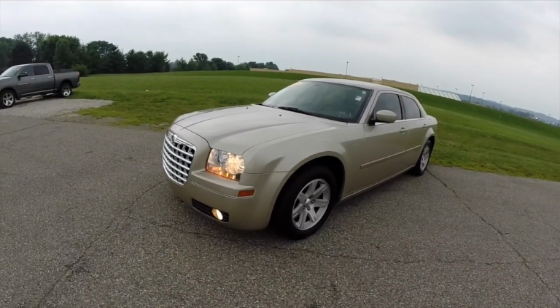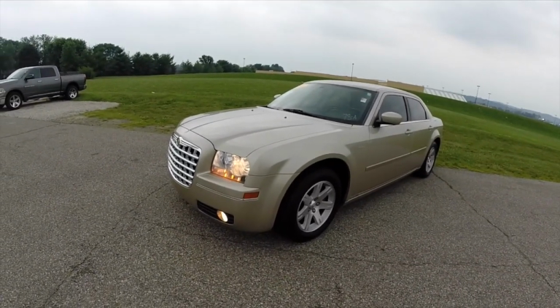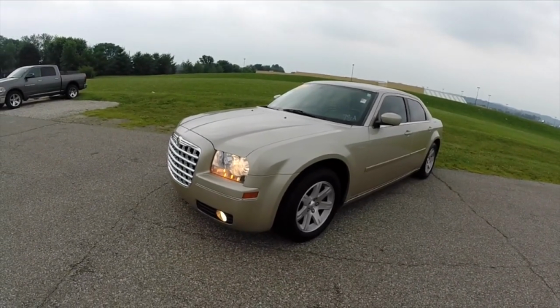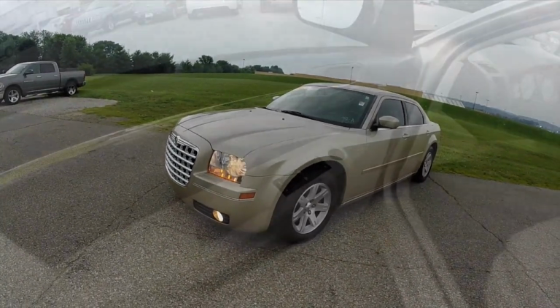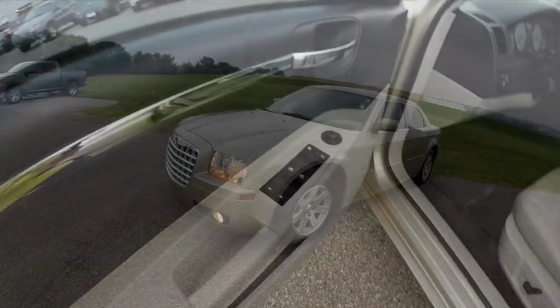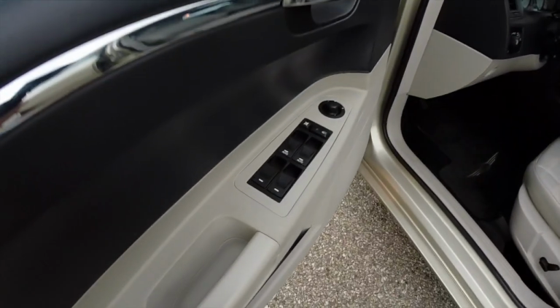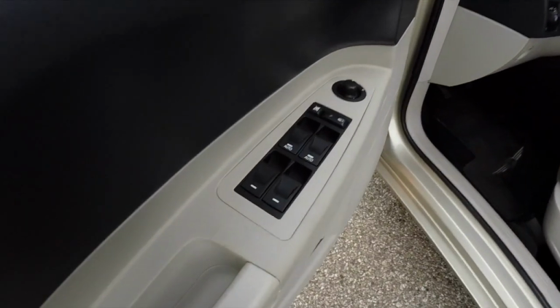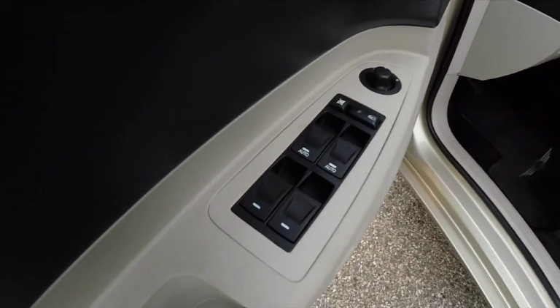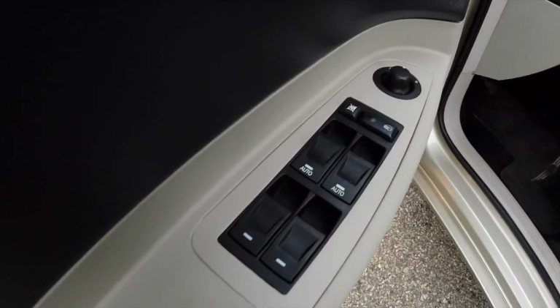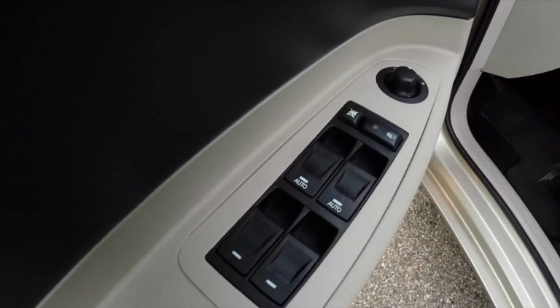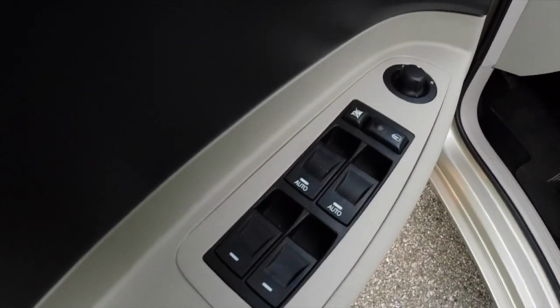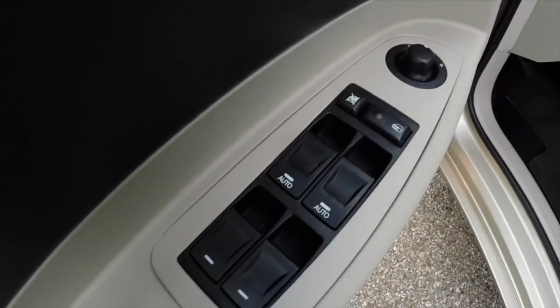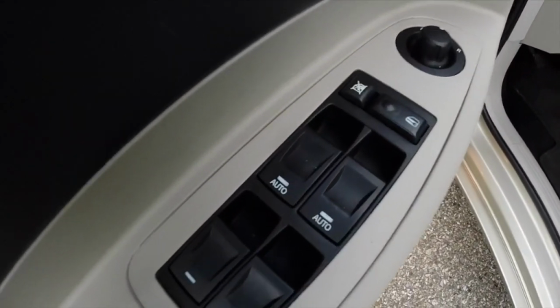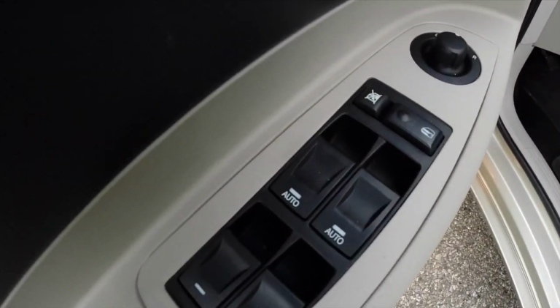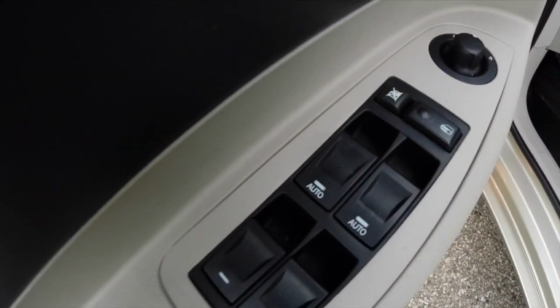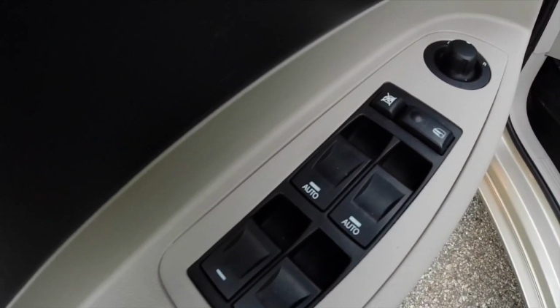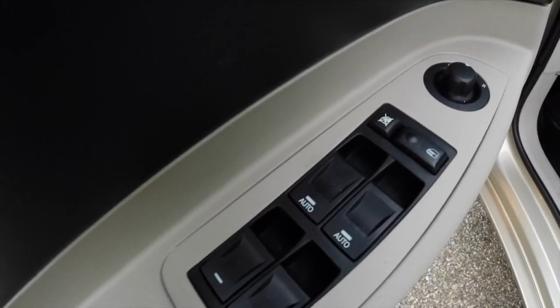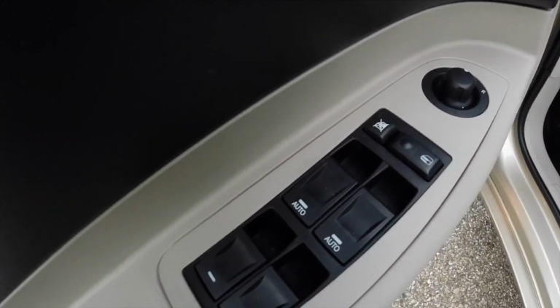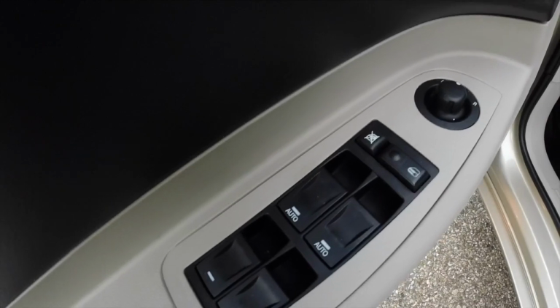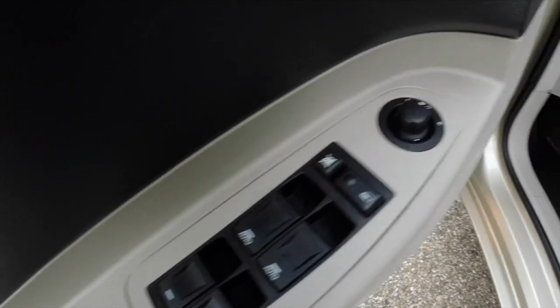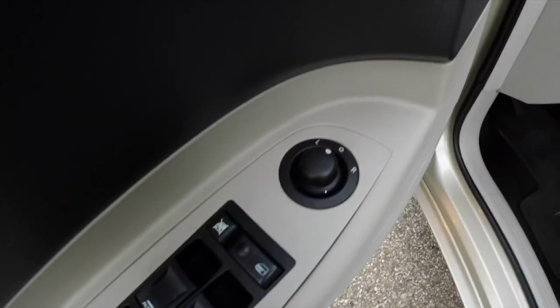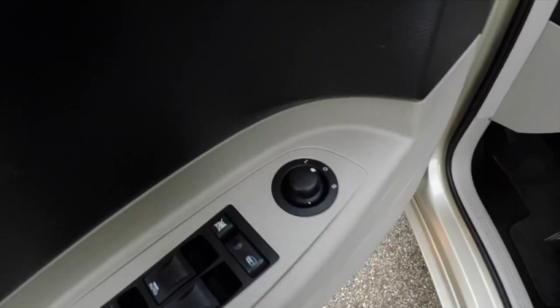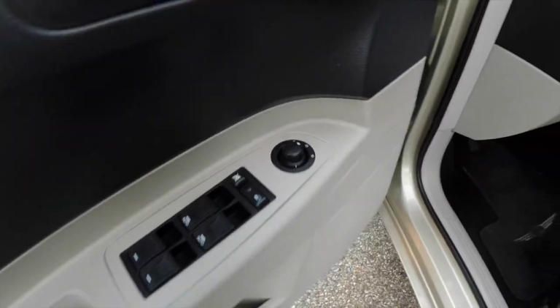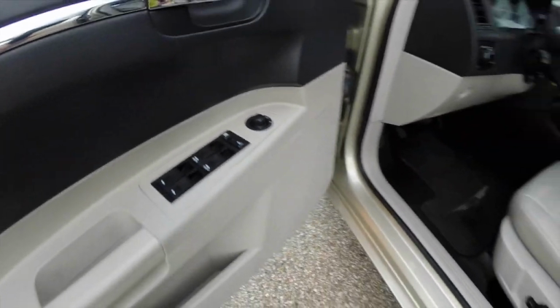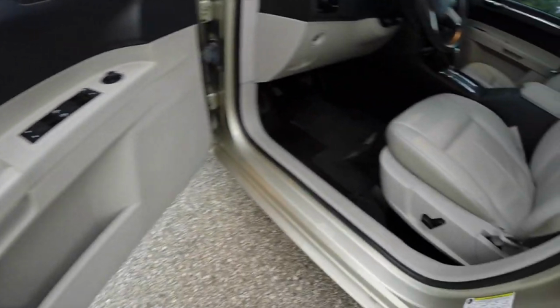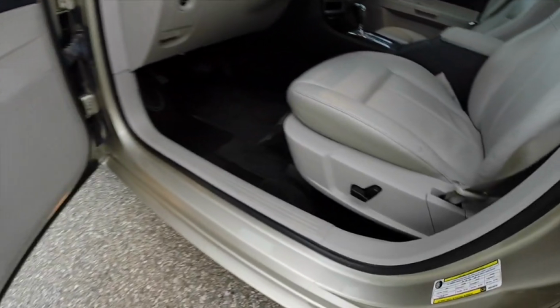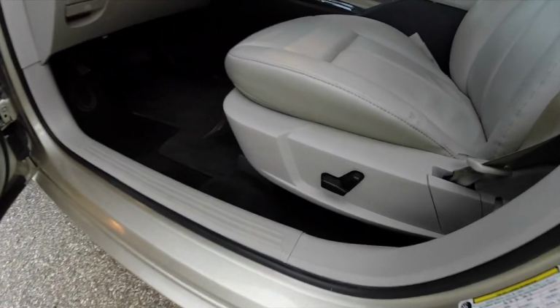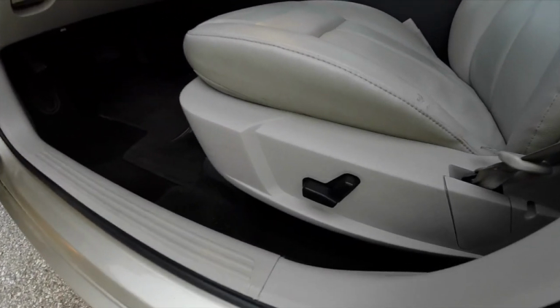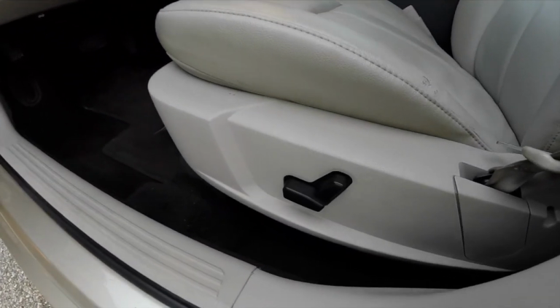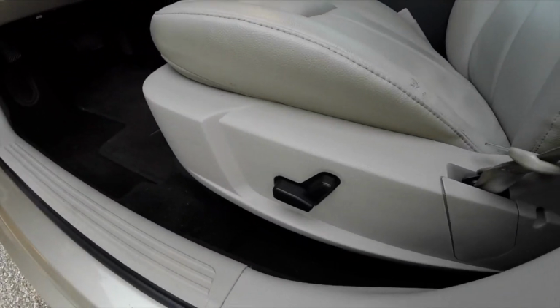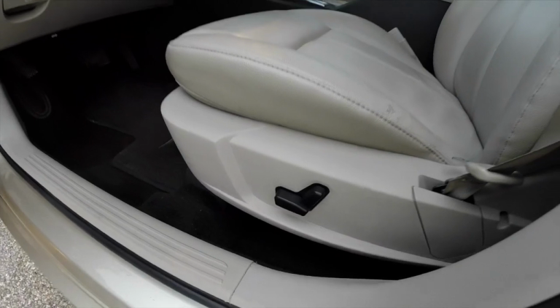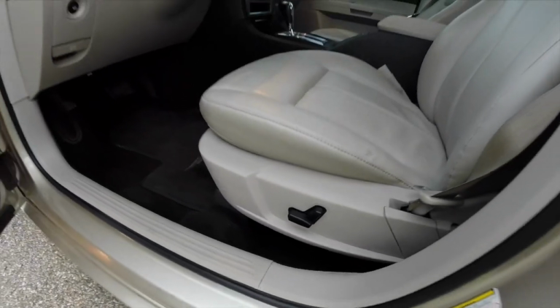Going to take a look at the interior. Inside we have power windows, power mirrors, and power door locks. The front driver and passenger windows are auto one-touch up and down. We have an eight-way power driver and a power passenger seat.